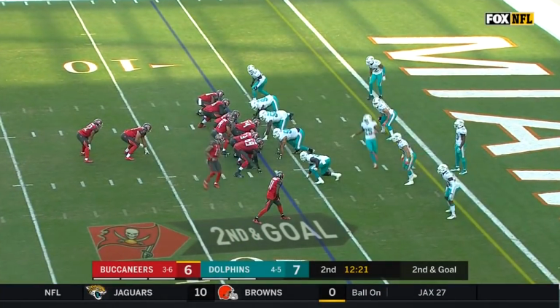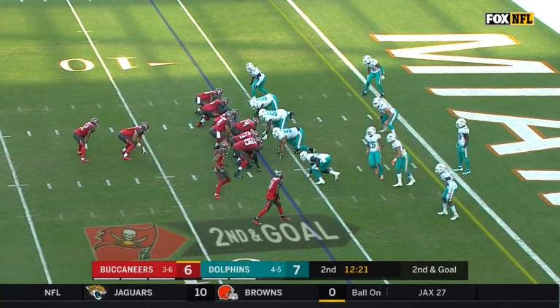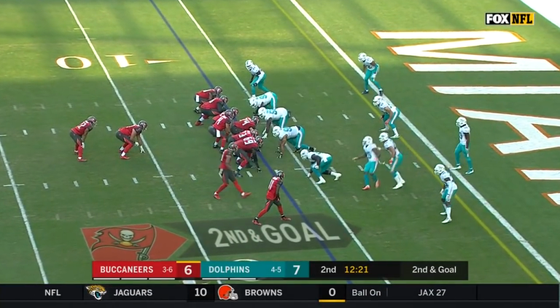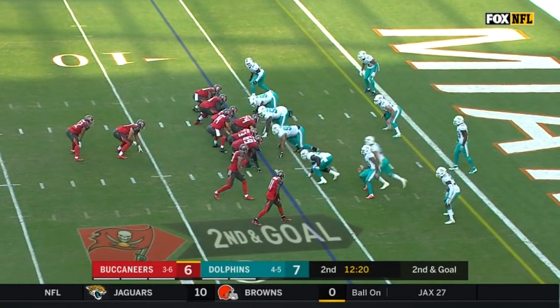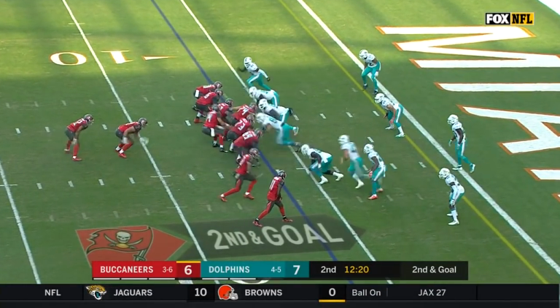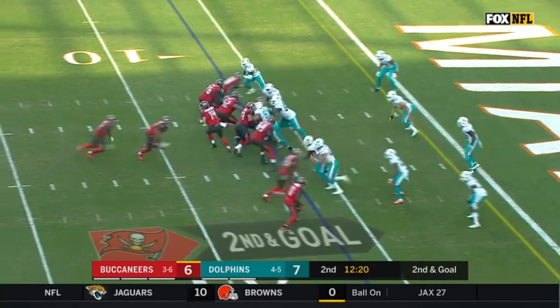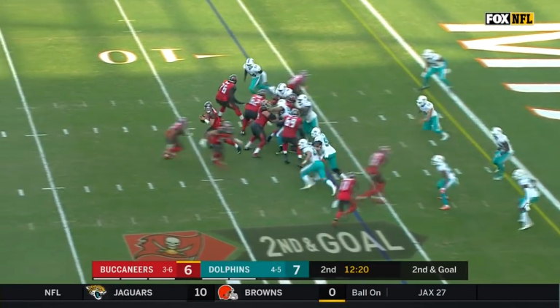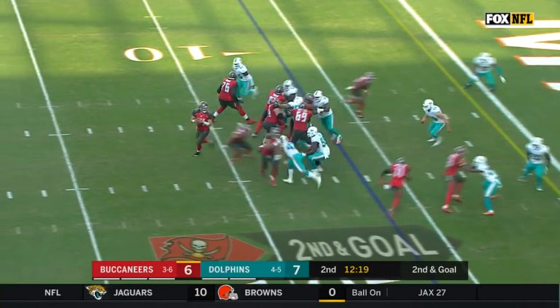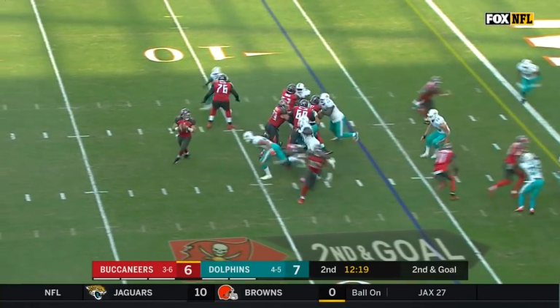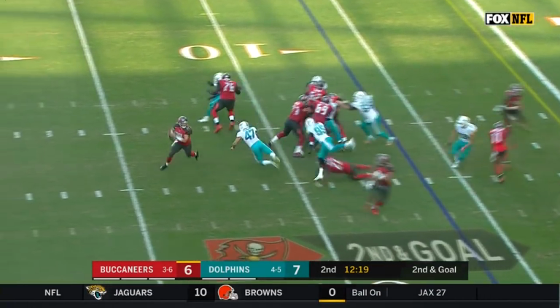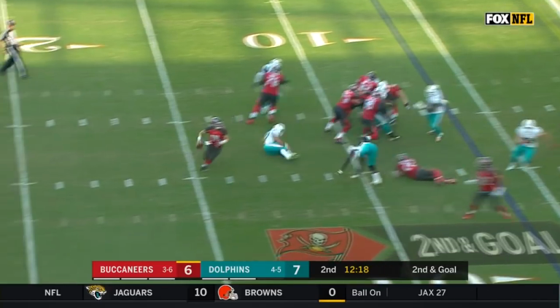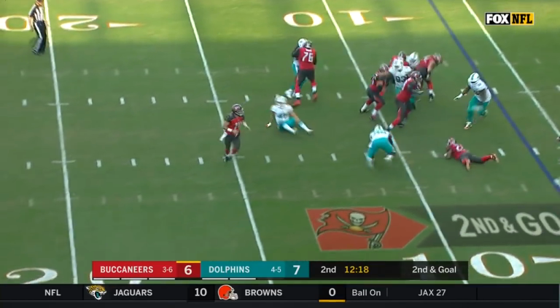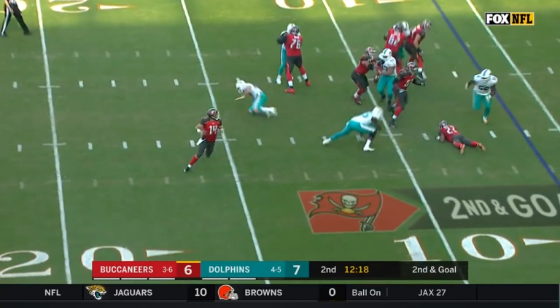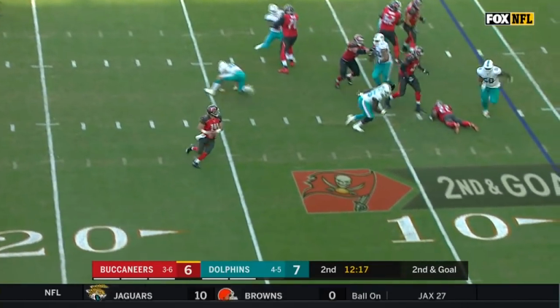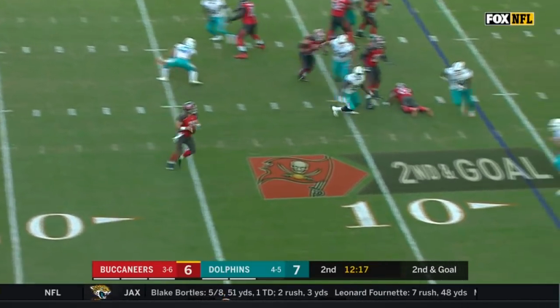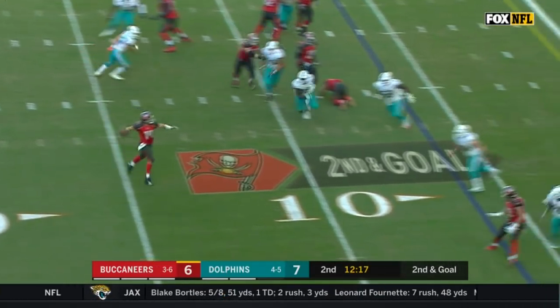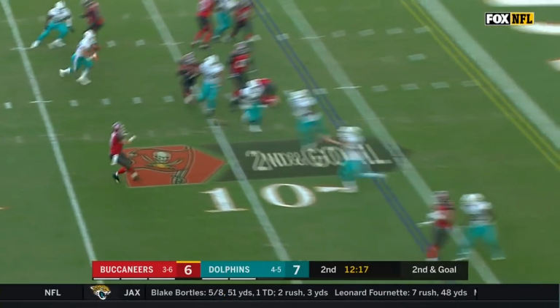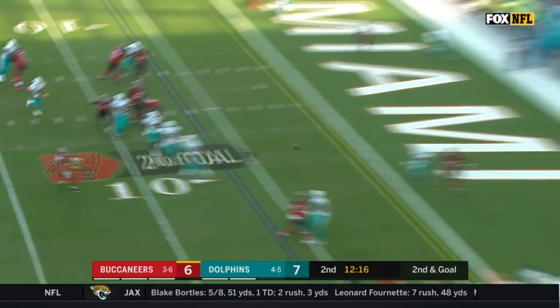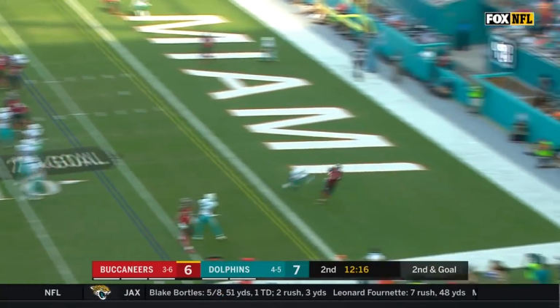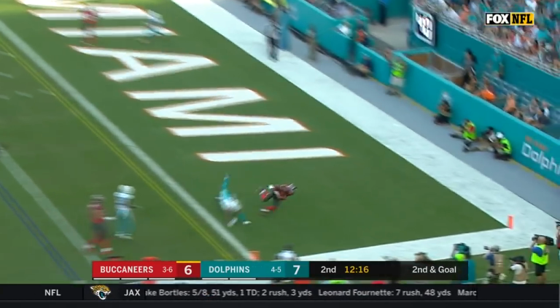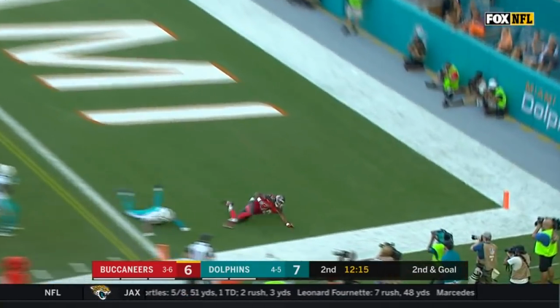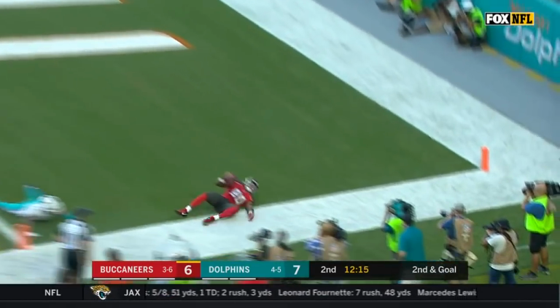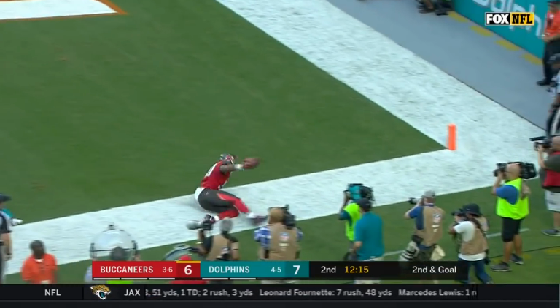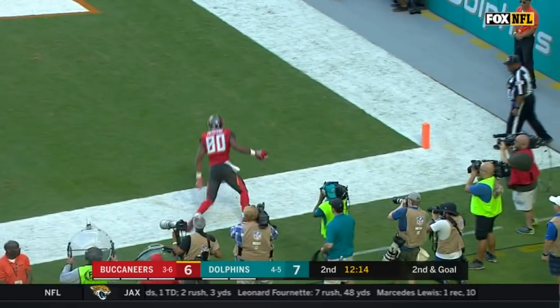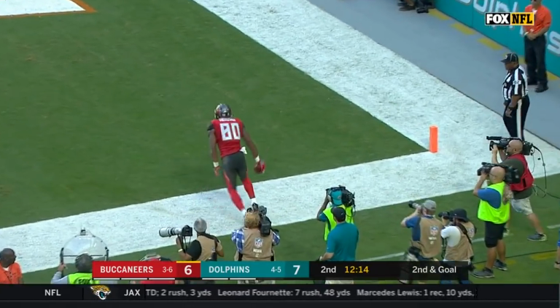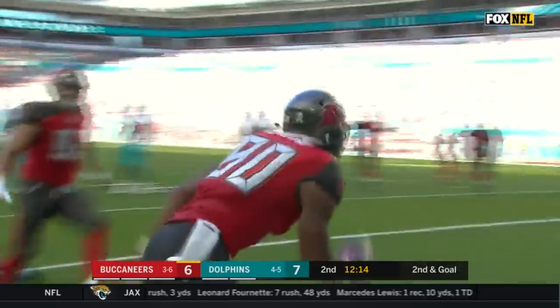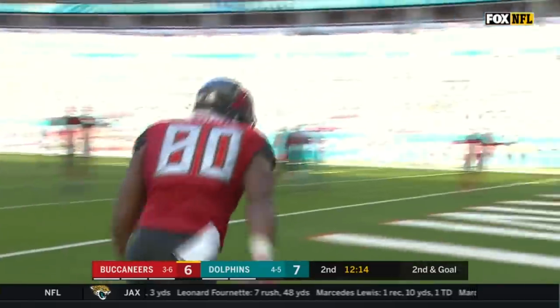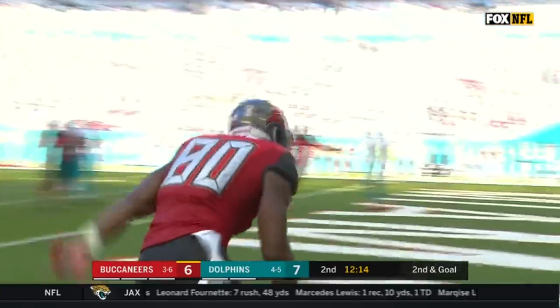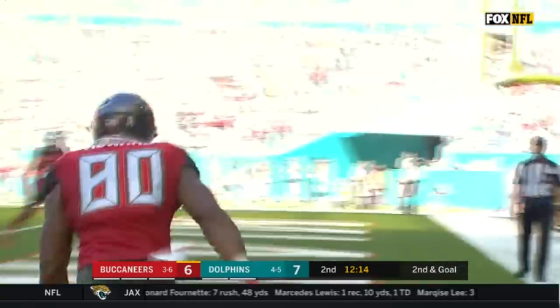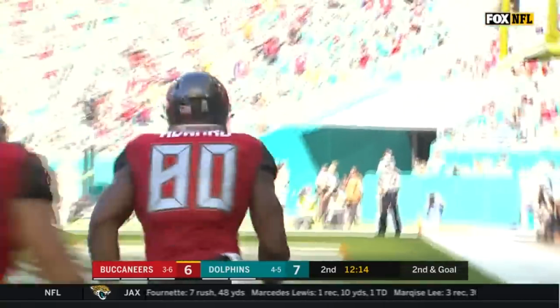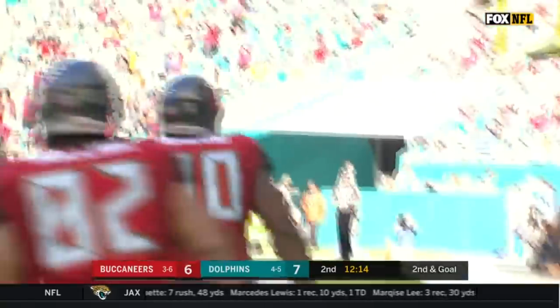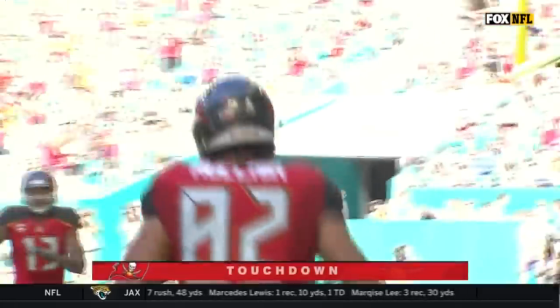That took the Dolphins out of the game. And here's a rollout by Fitzpatrick, looking into the end zone — and the pass is caught by O.J. Howard for the touchdown.